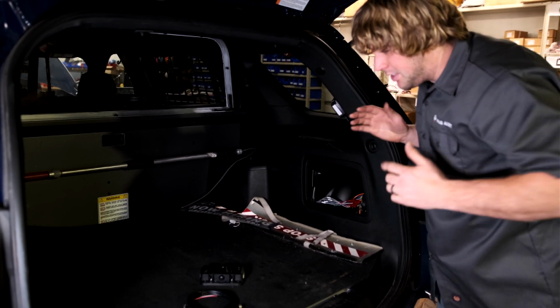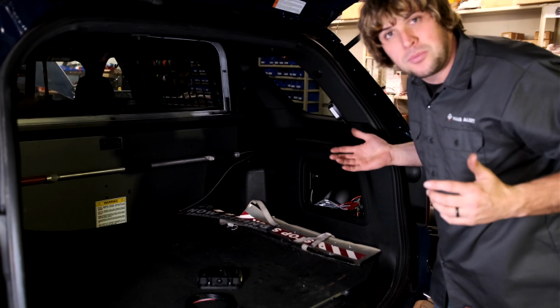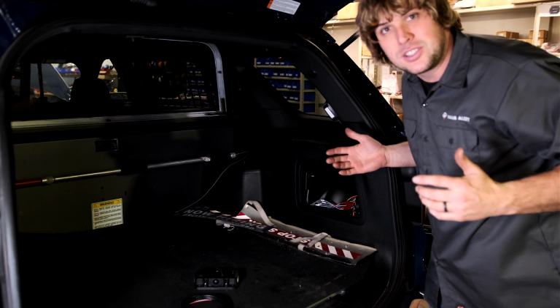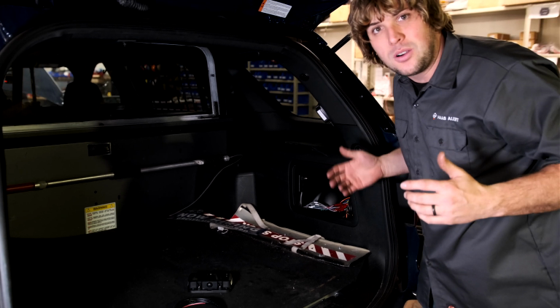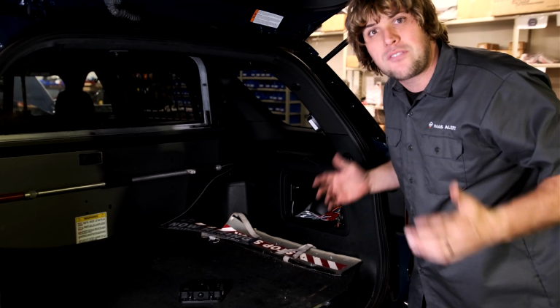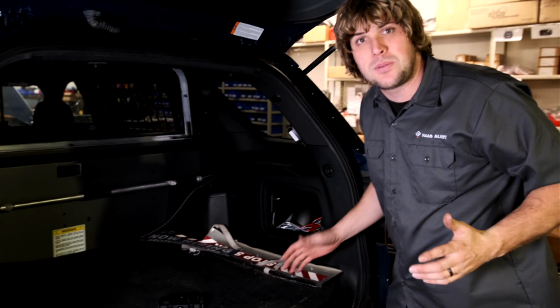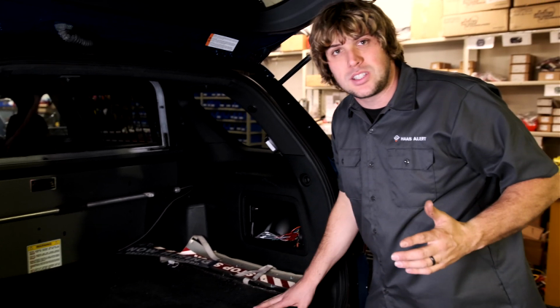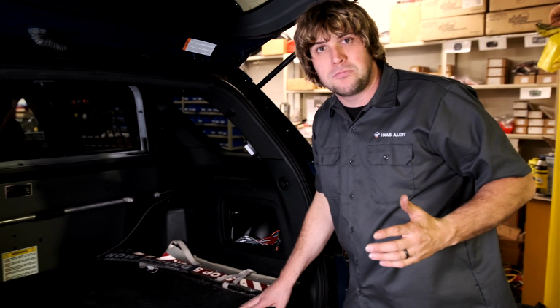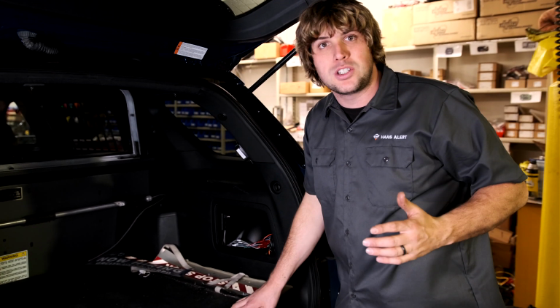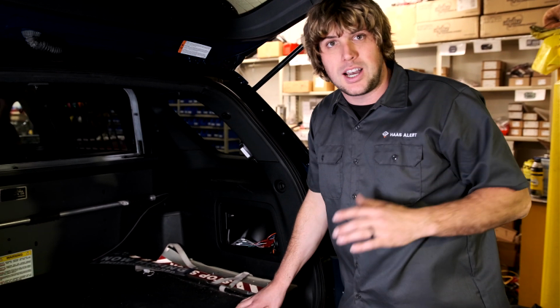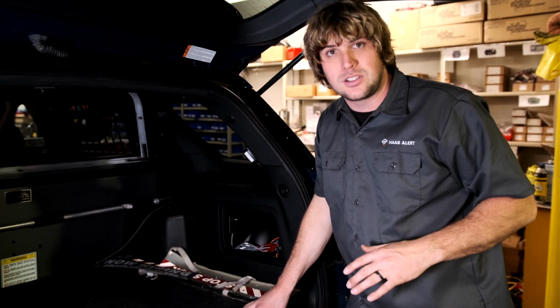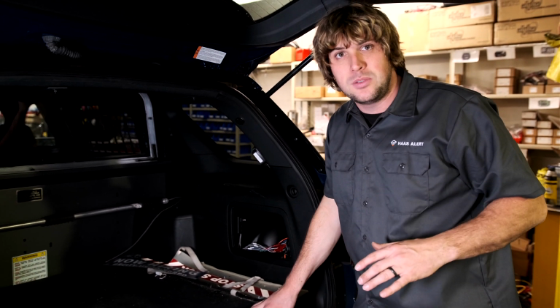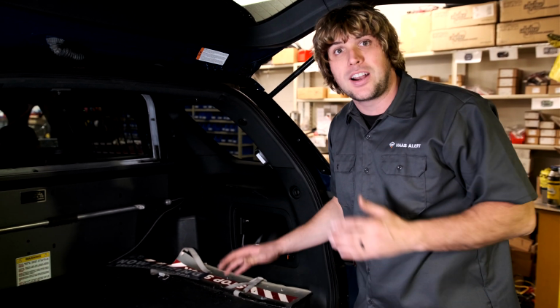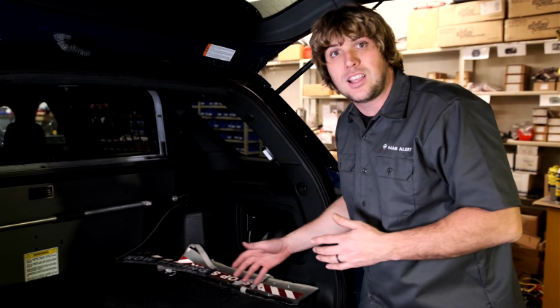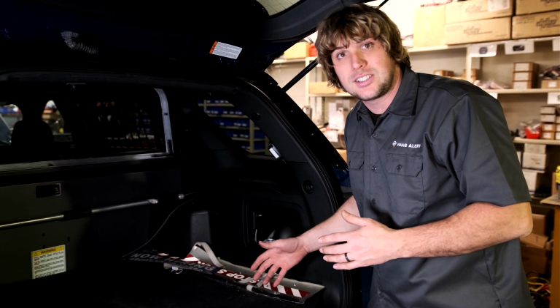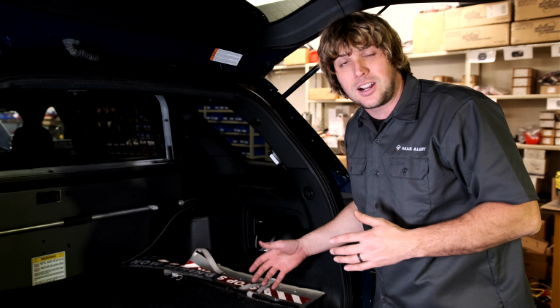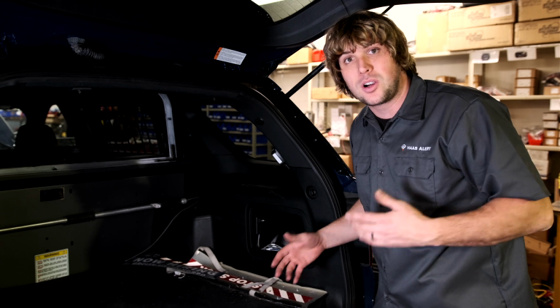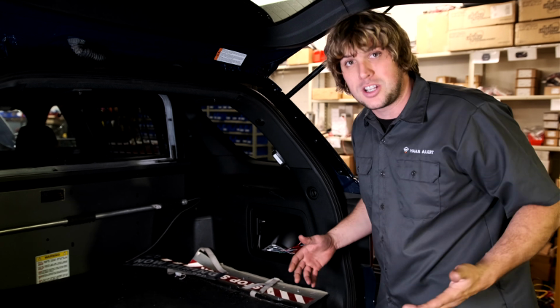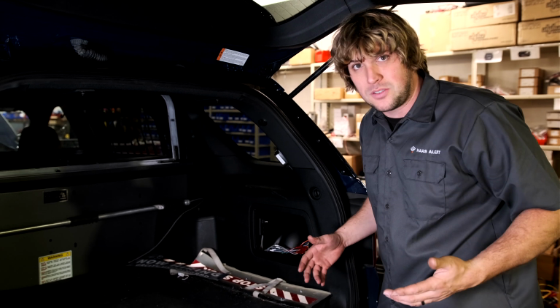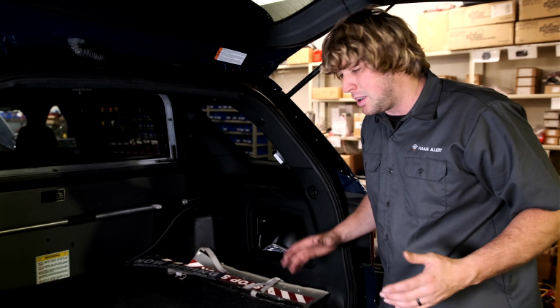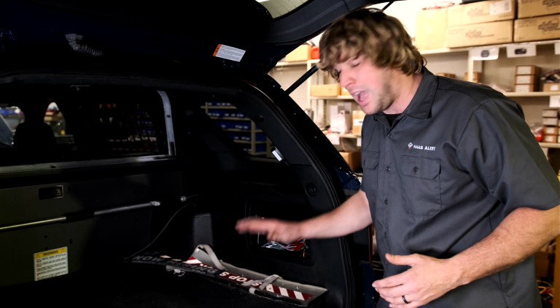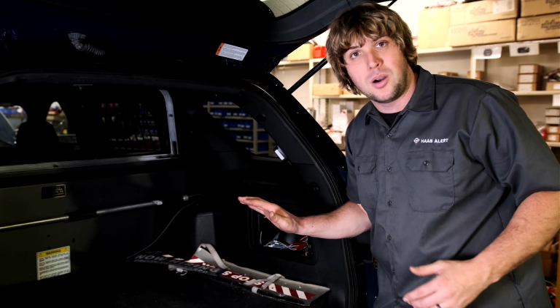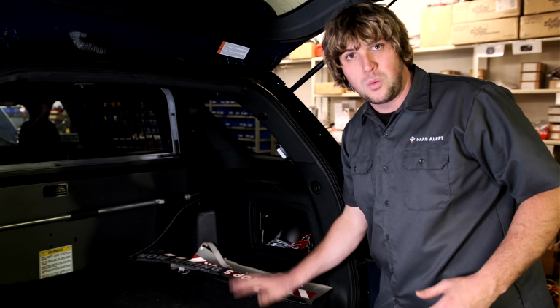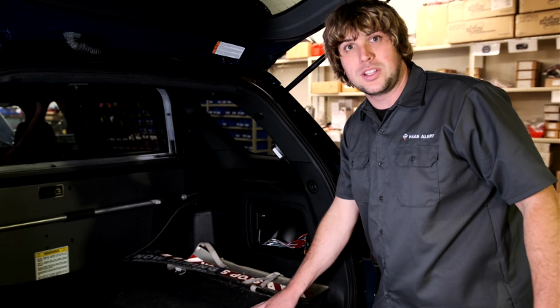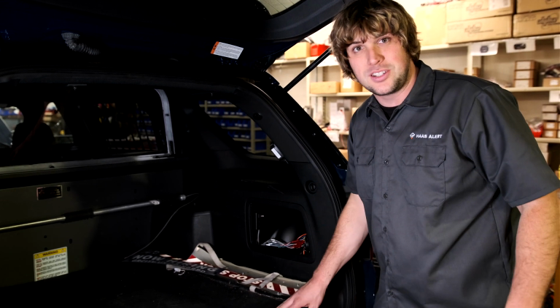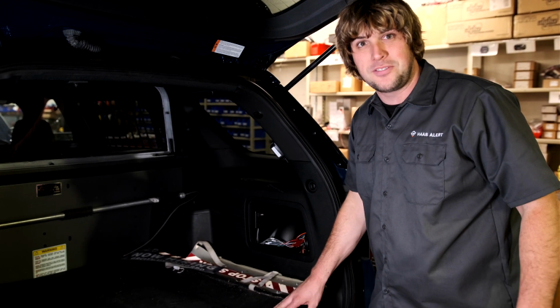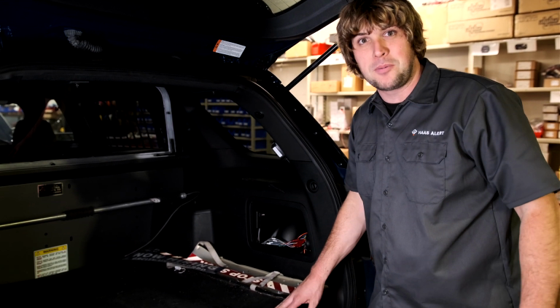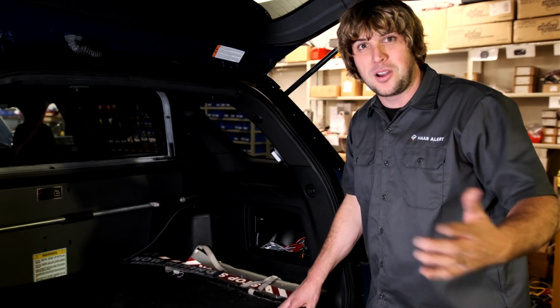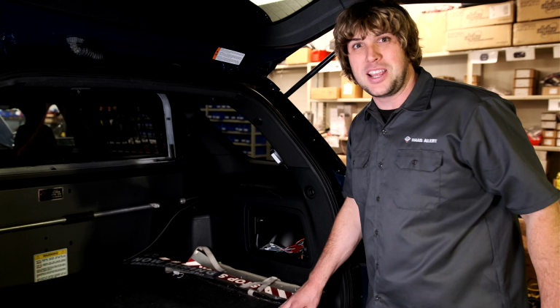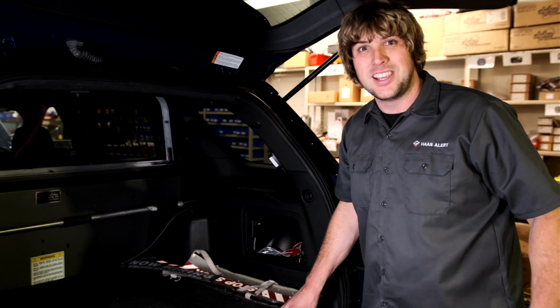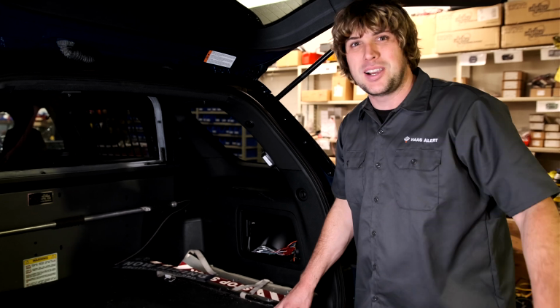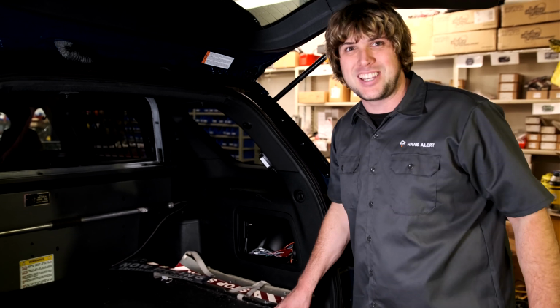Everything else from there is good to go. If you have questions about the installation, please reach out to the HaasAlert team. You can find us online at HaasAlert.com or call our customer service number and we'll be happy to help work through the installation for your fire department or law enforcement agency. I hope you guys have a great day.